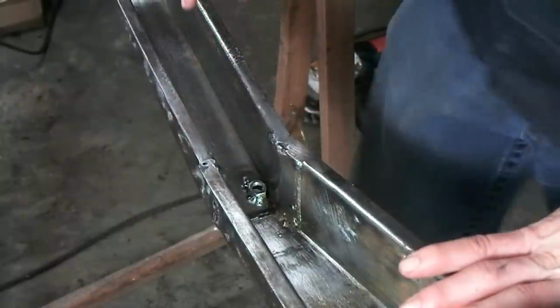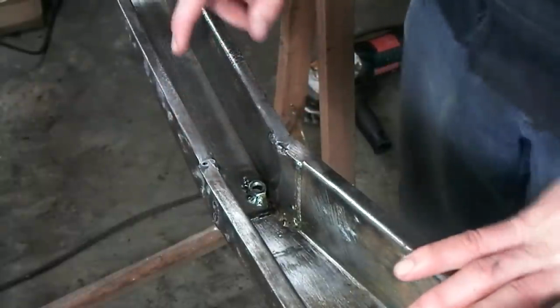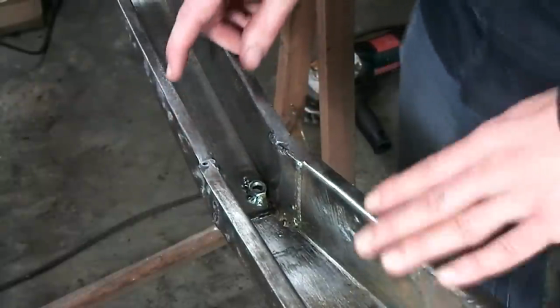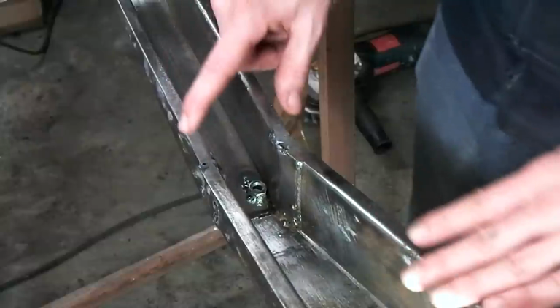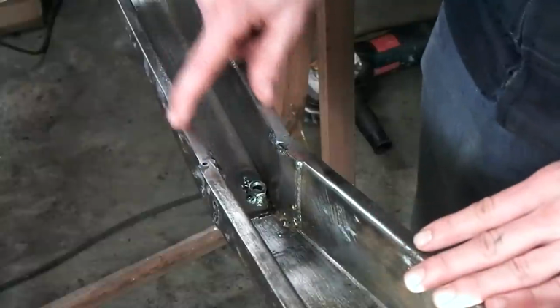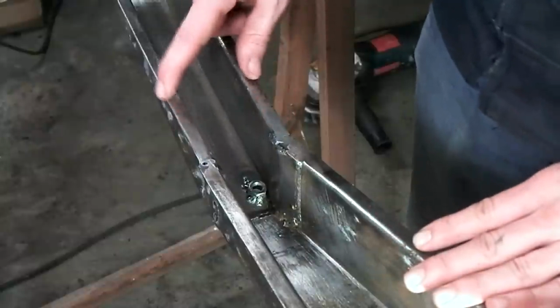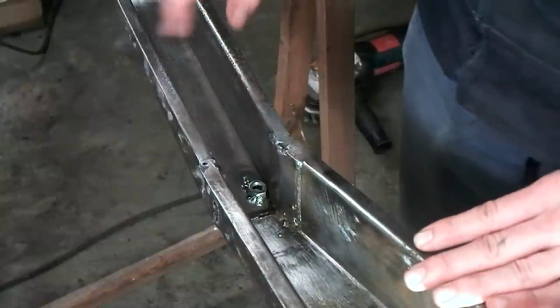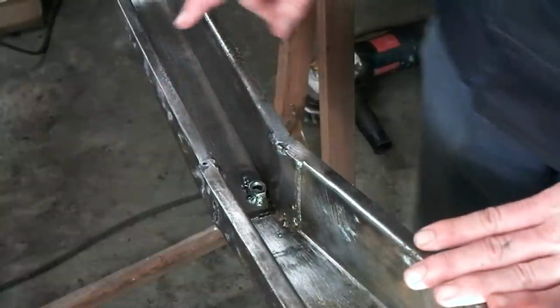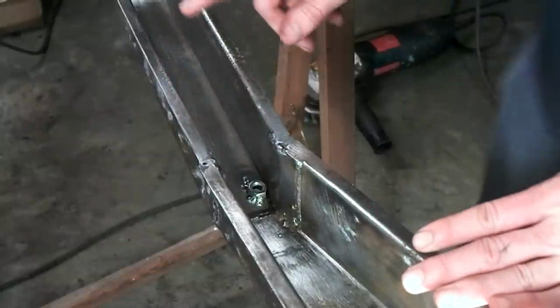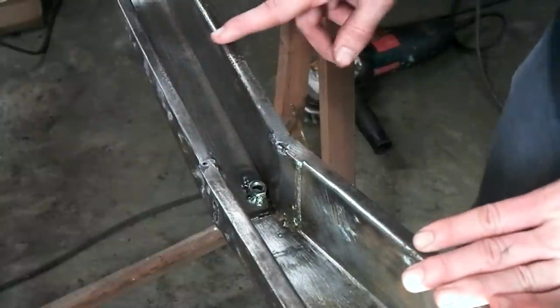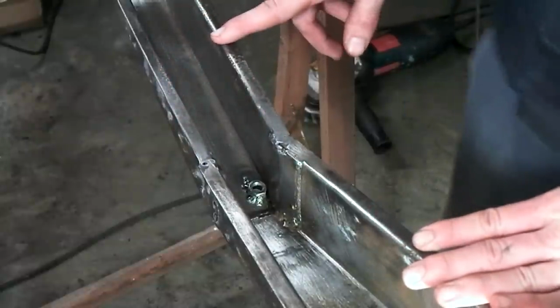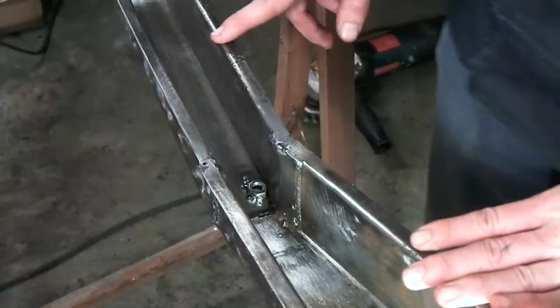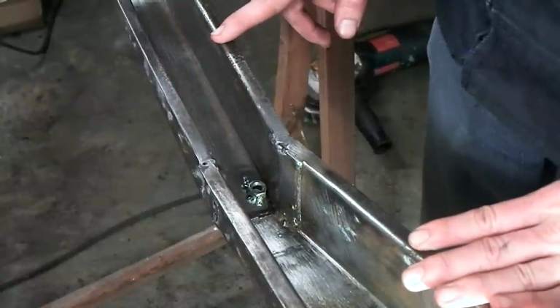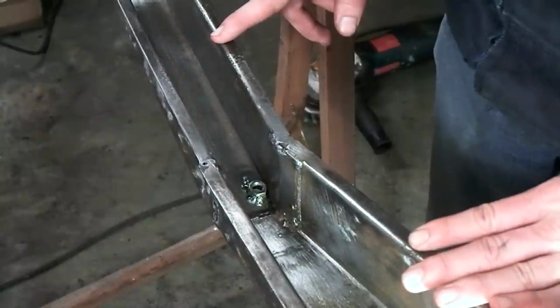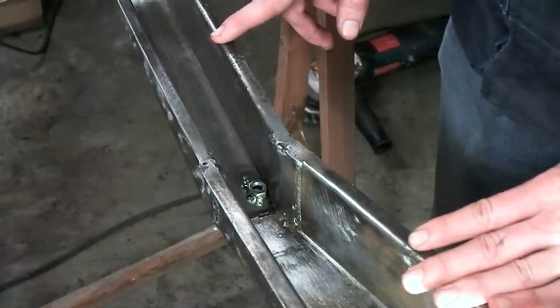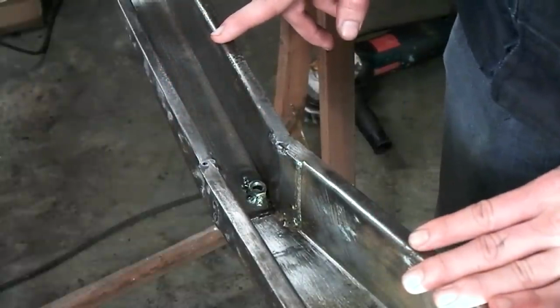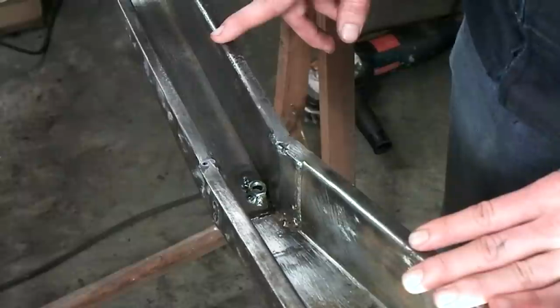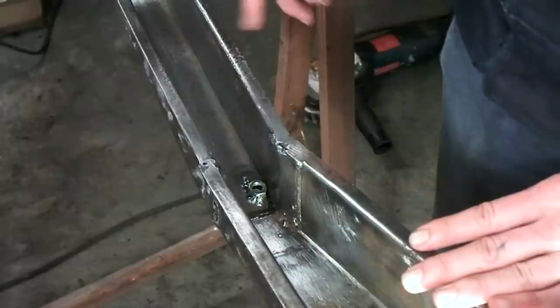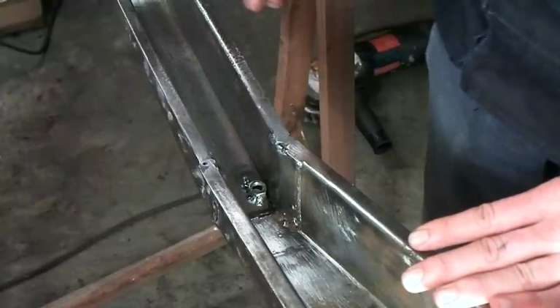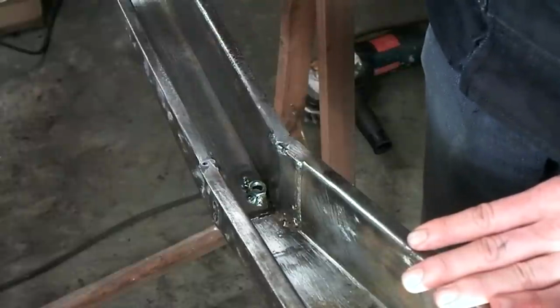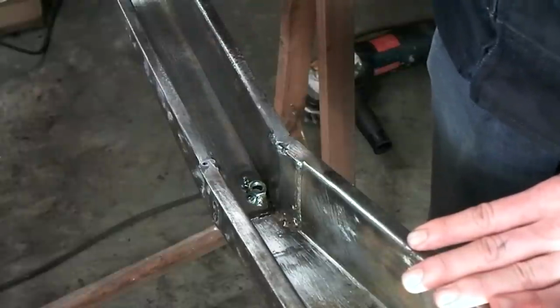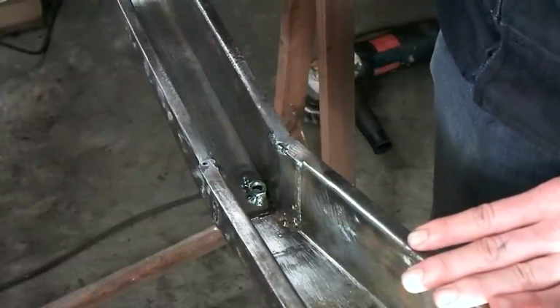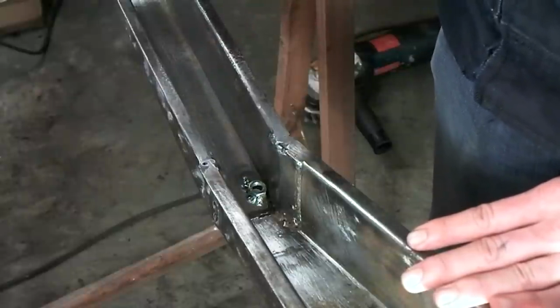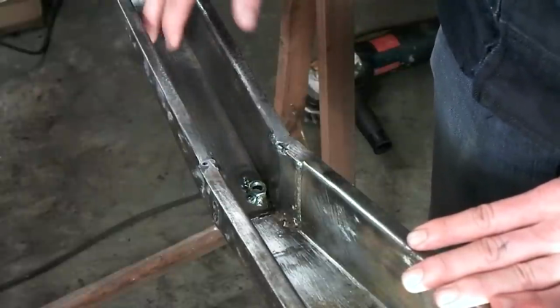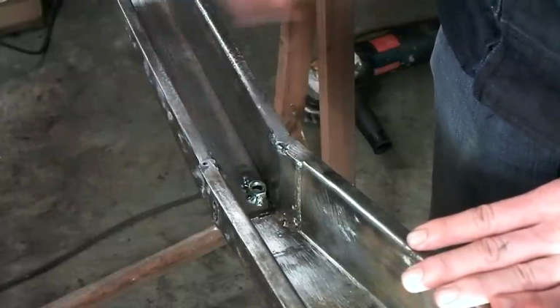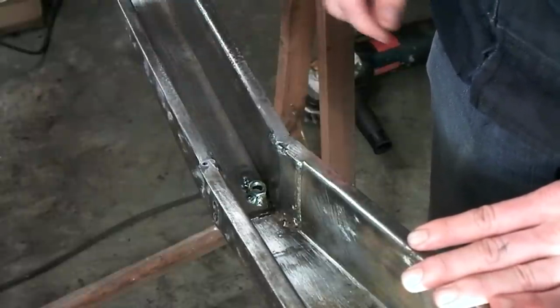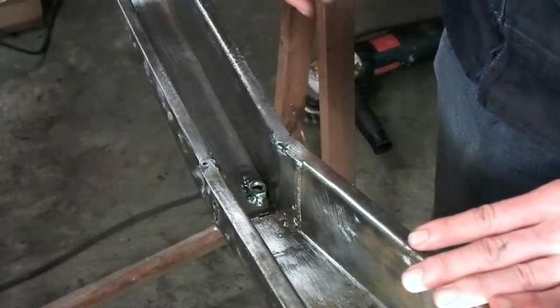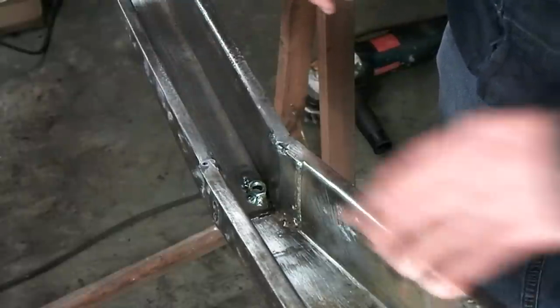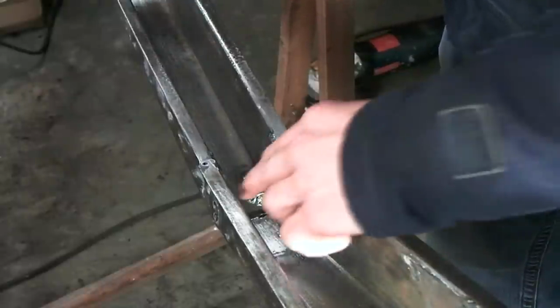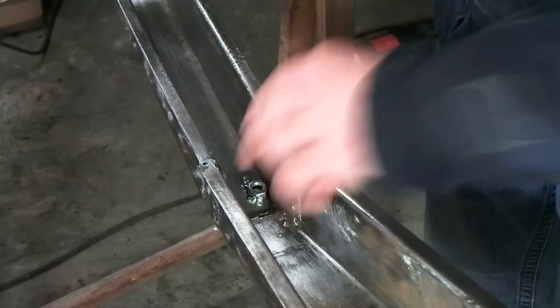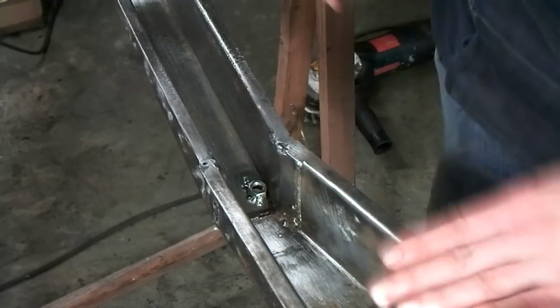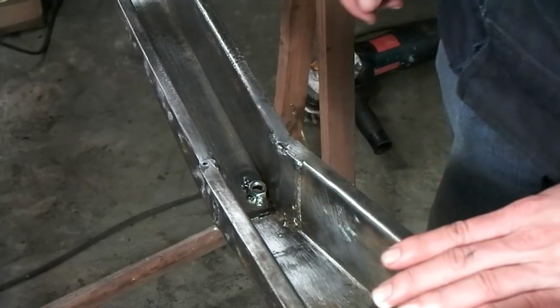Now I'm going to mask off the areas of the chassis that I'm not going to spray with the zinc spray, because I don't want too much overspray on the inside of the chassis or on the threads of the nuts.